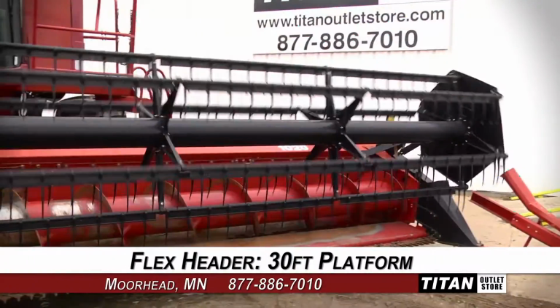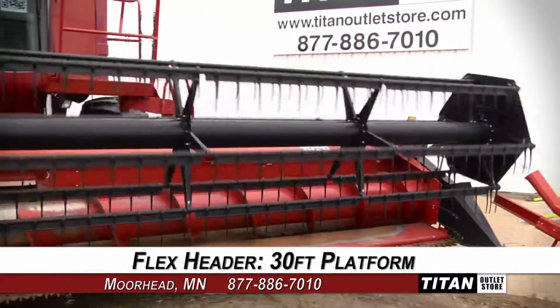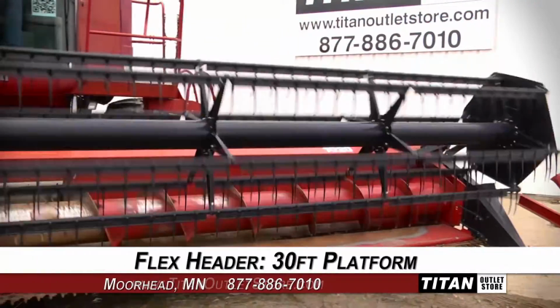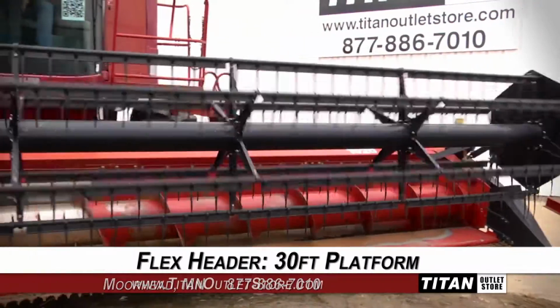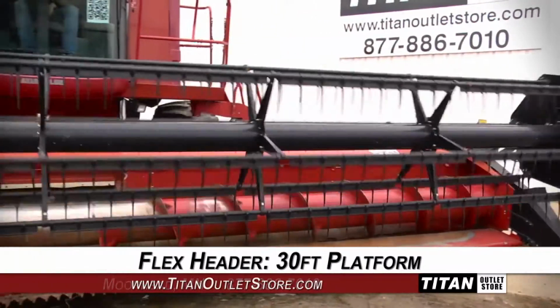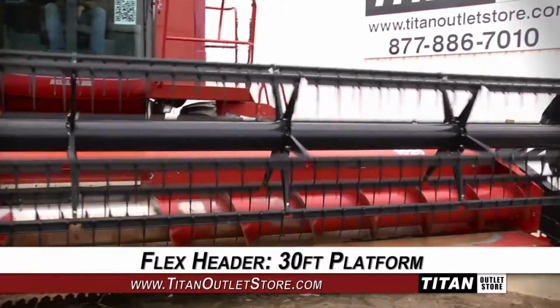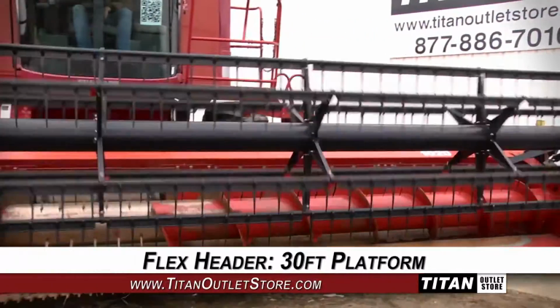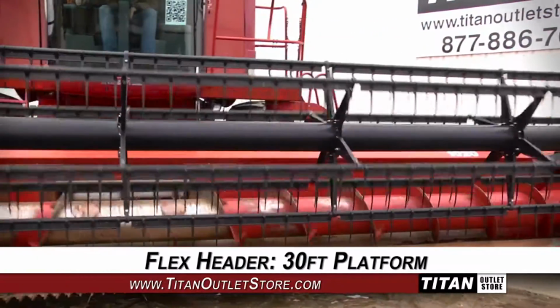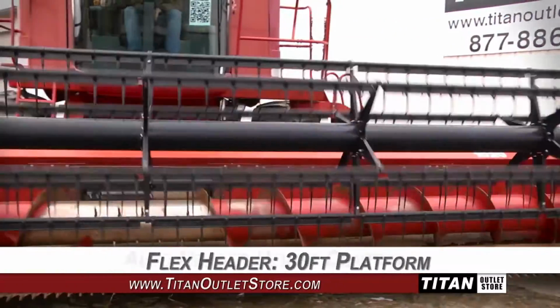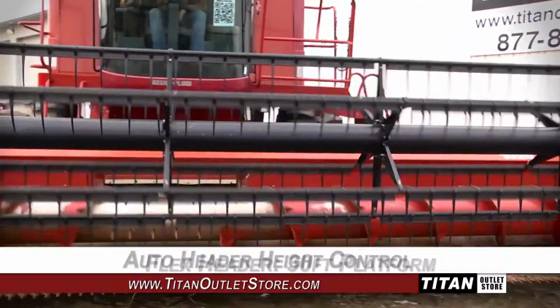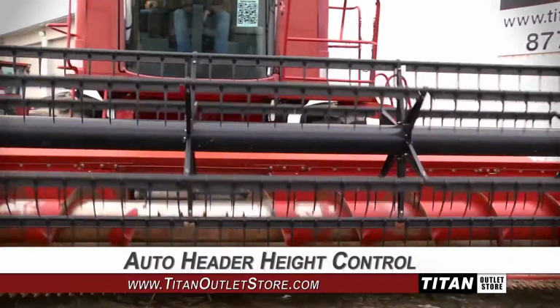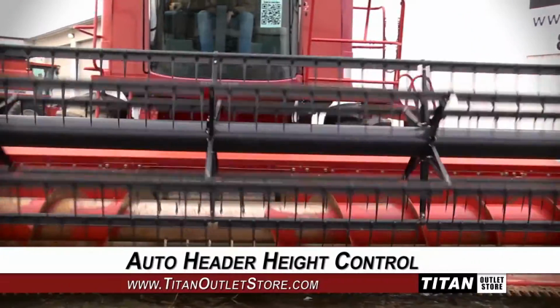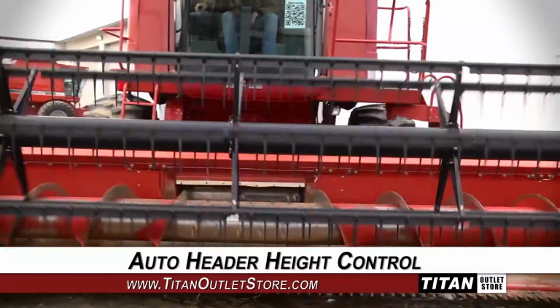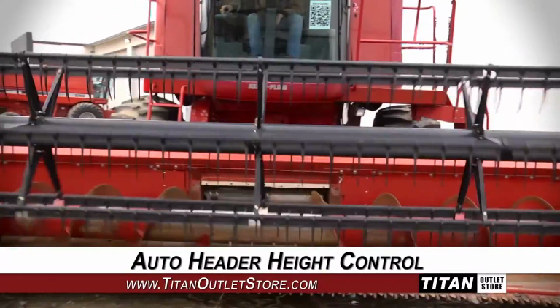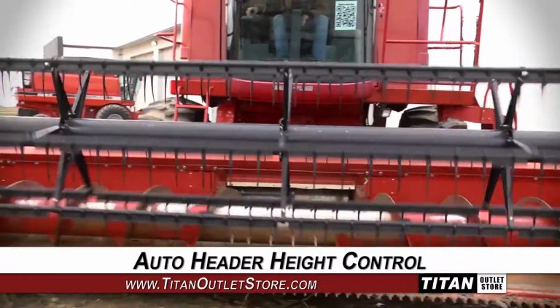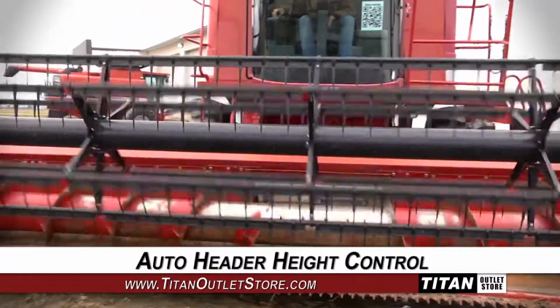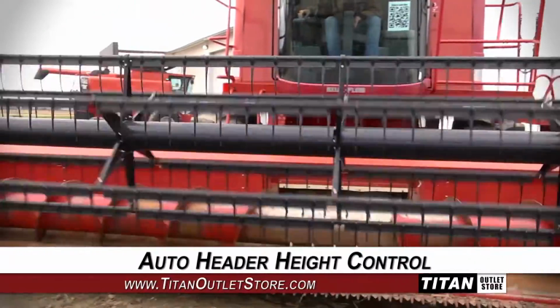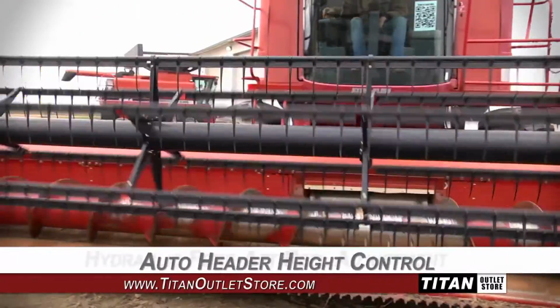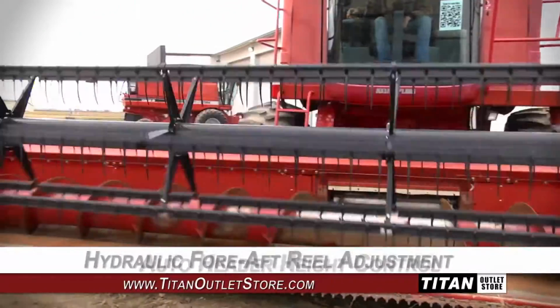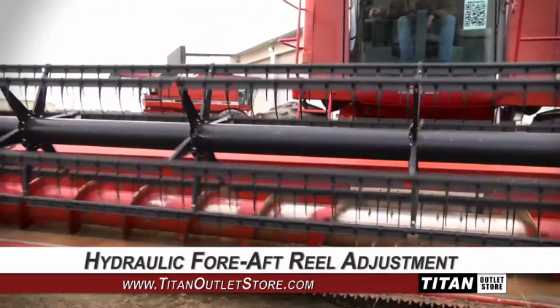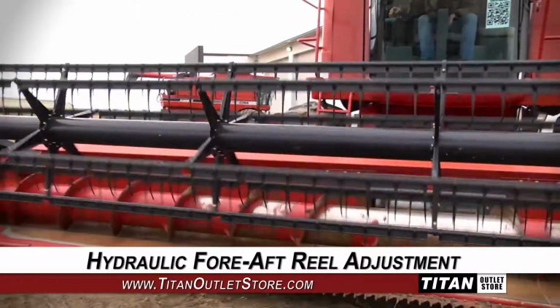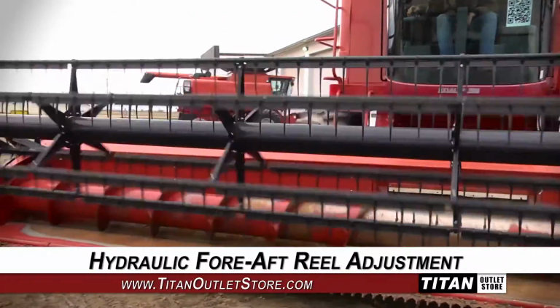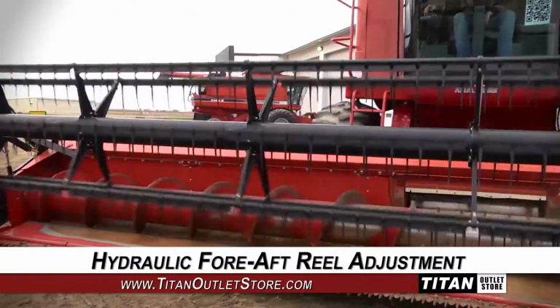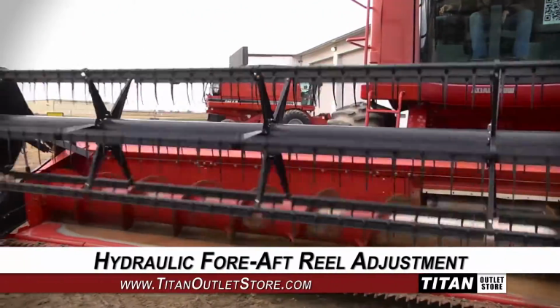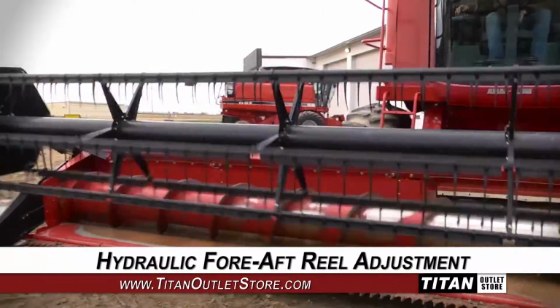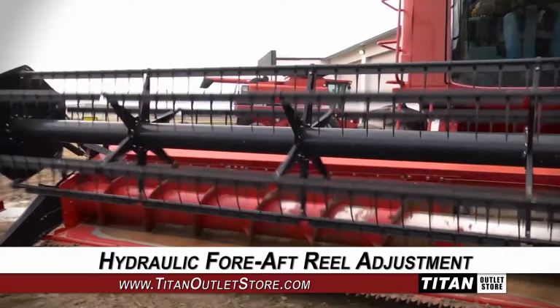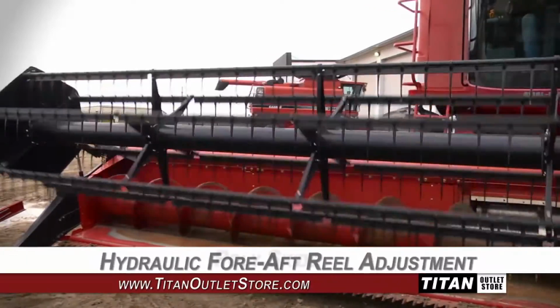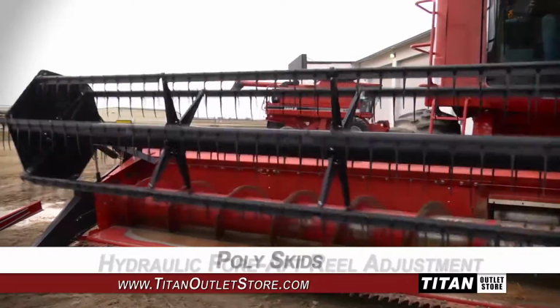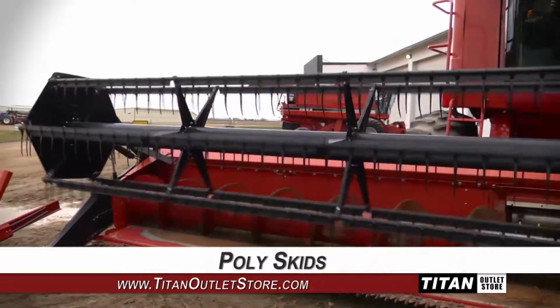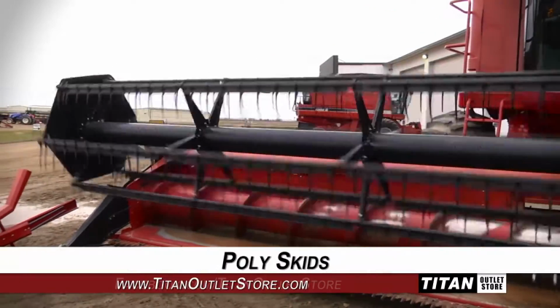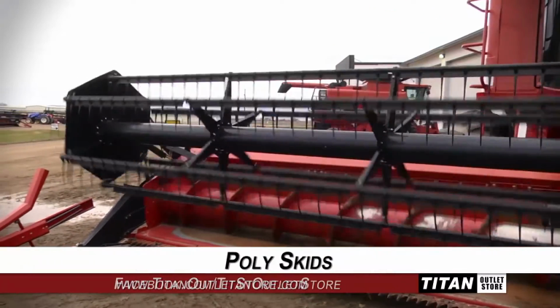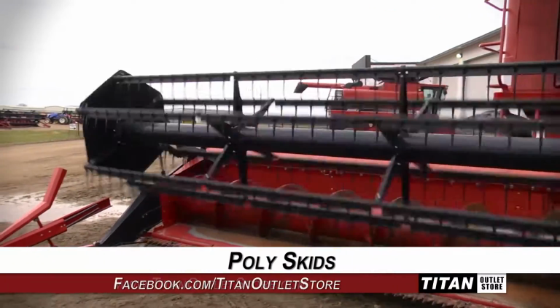This flex header features a 30-foot platform and is equipped with Auto Header Height Control, hydraulic fore-aft reel adjustment, and poly skids.